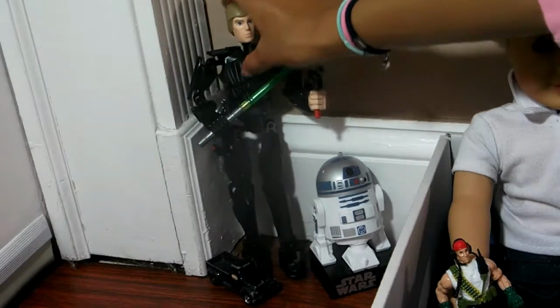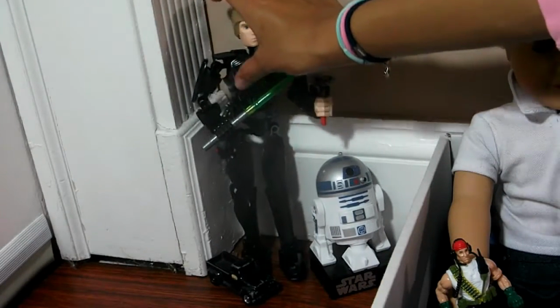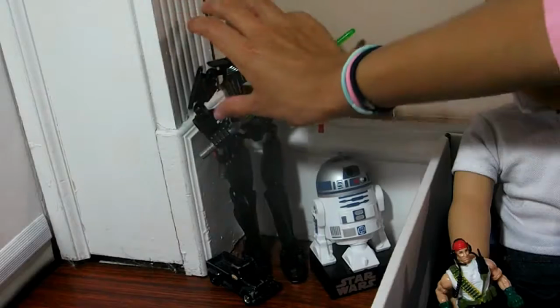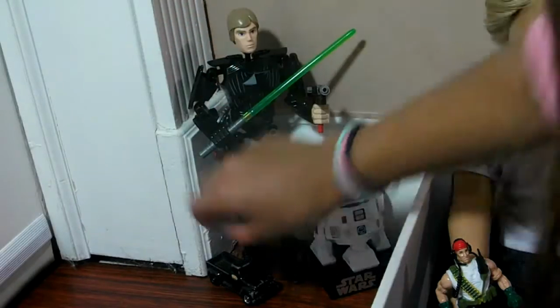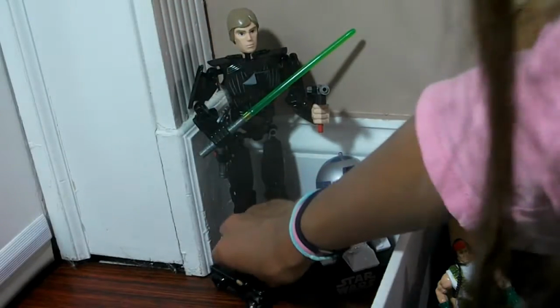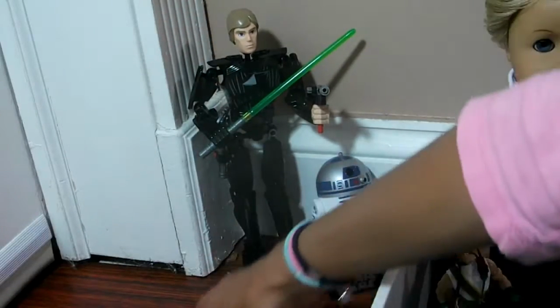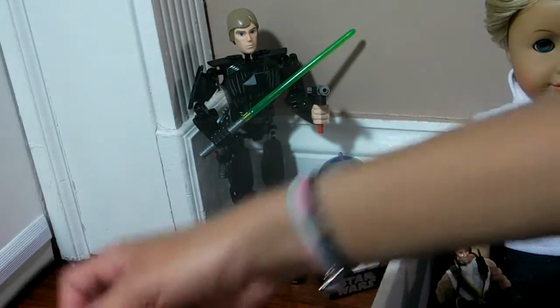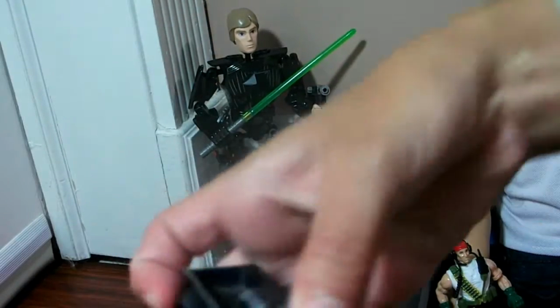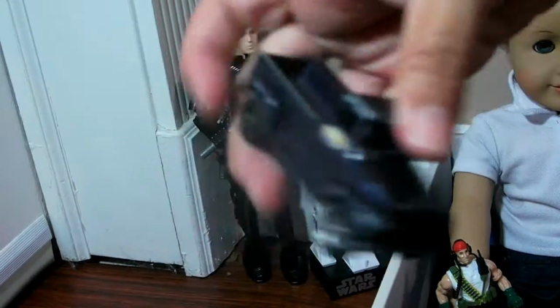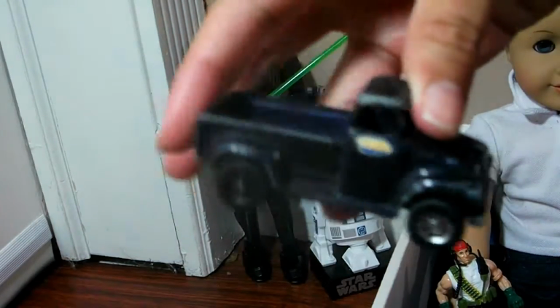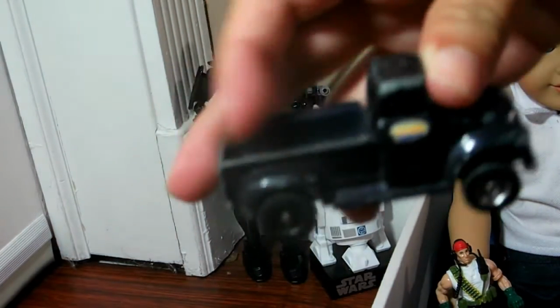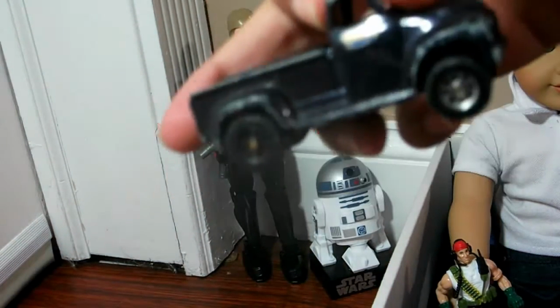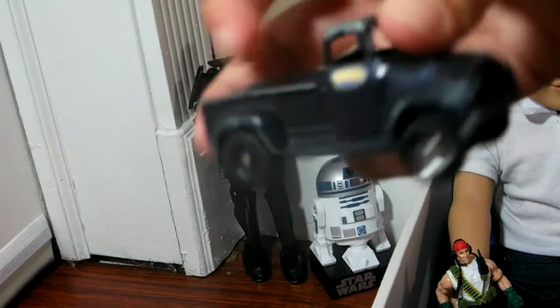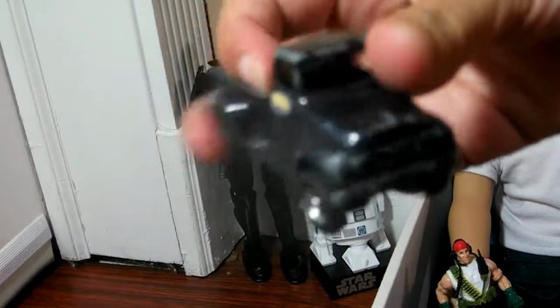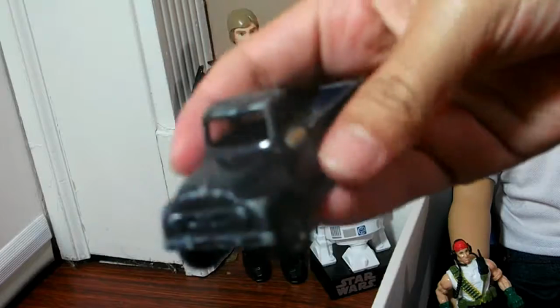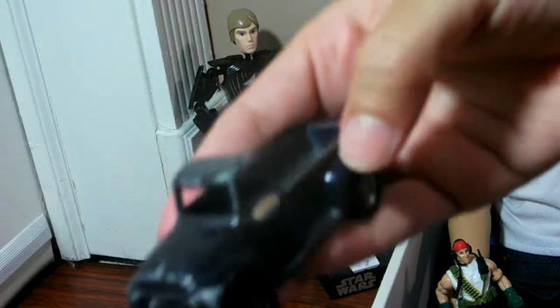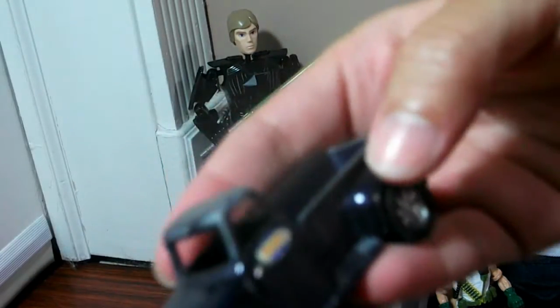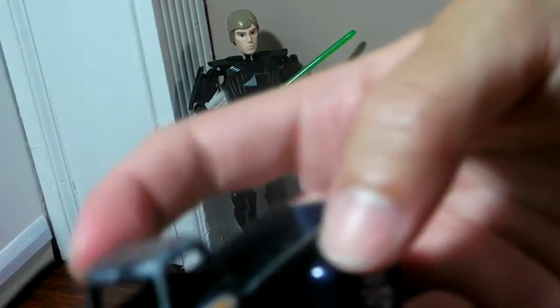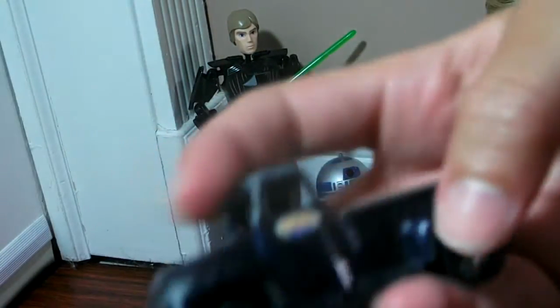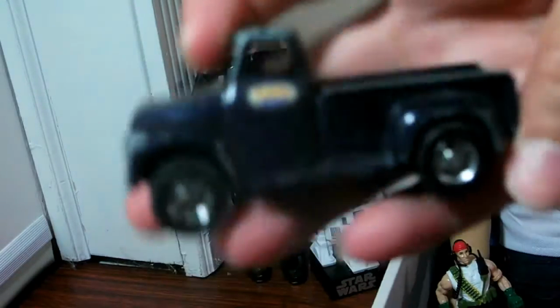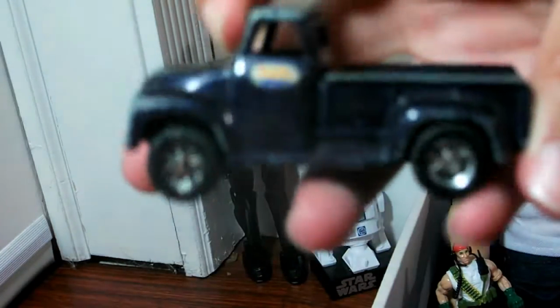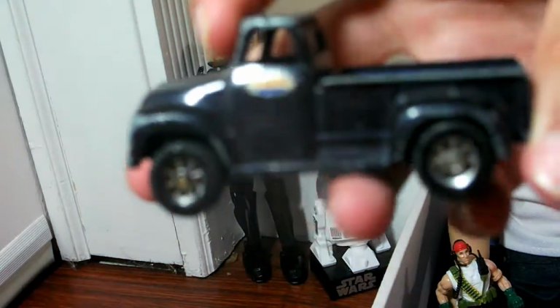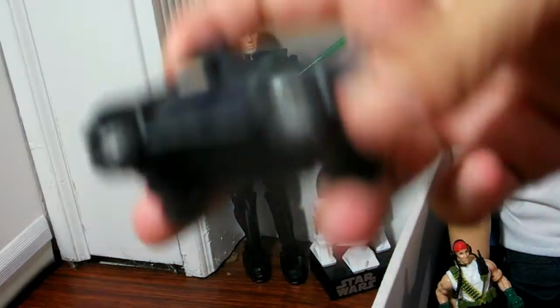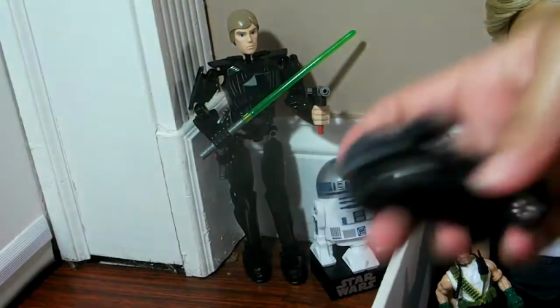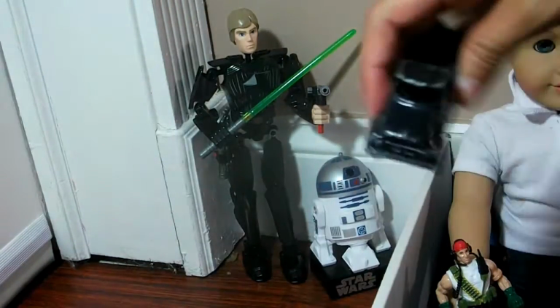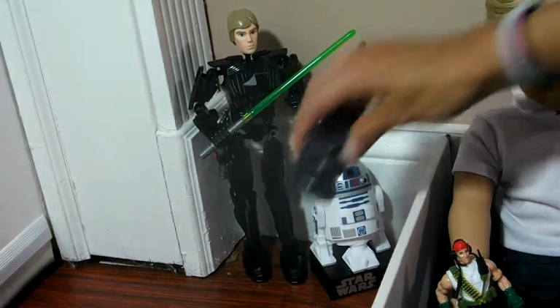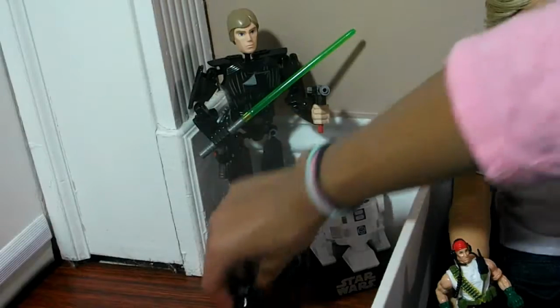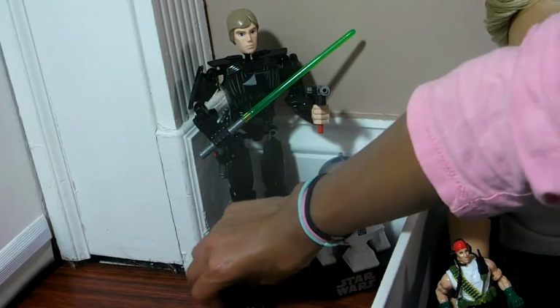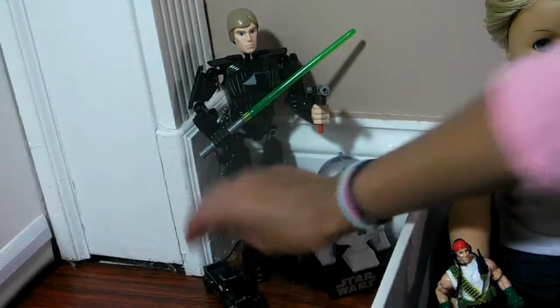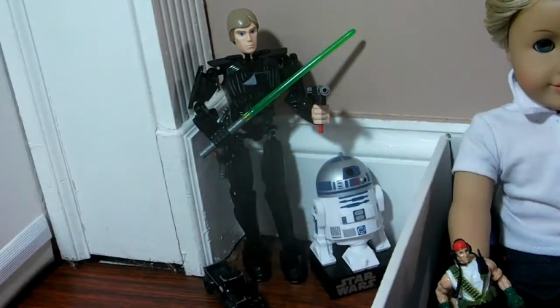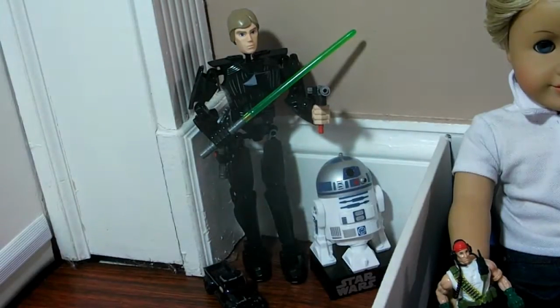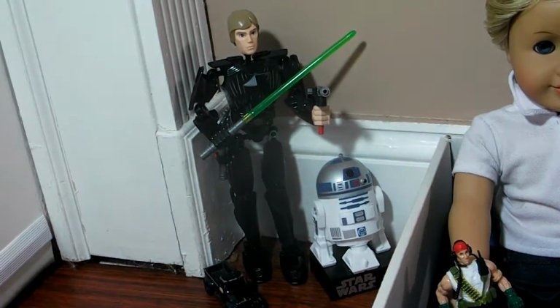And then I just put this truck over here. I got it from this thing that my church does called The Open Closet, where we get a bunch of free stuff. So that was one of the things, and I put it in this room.